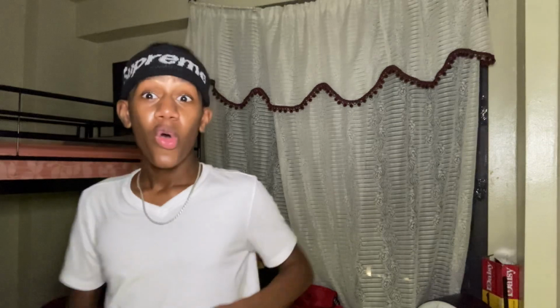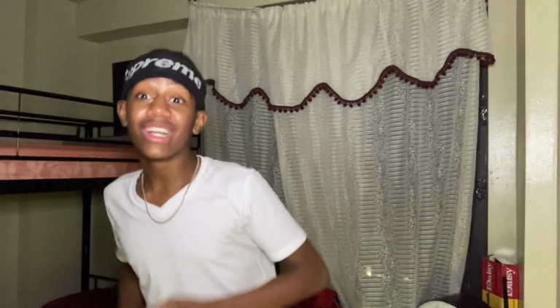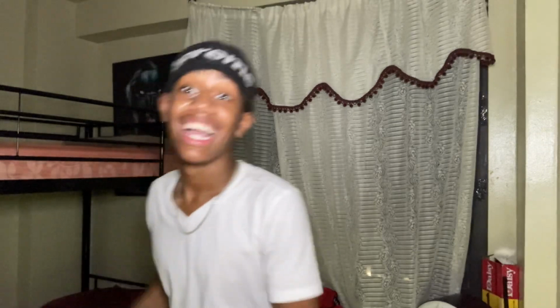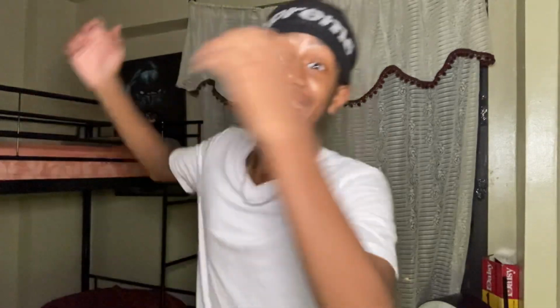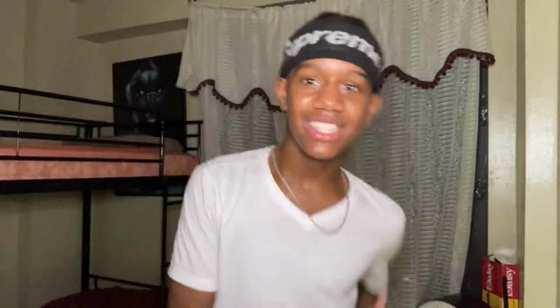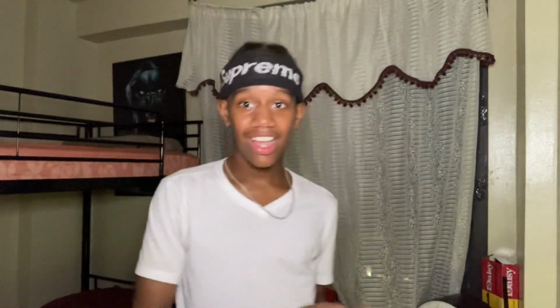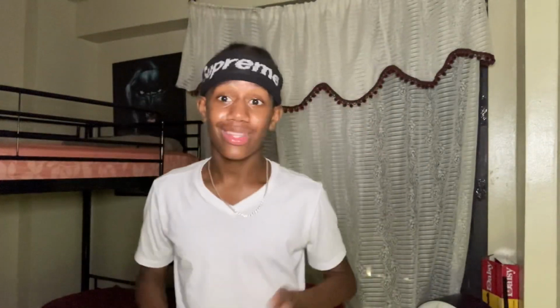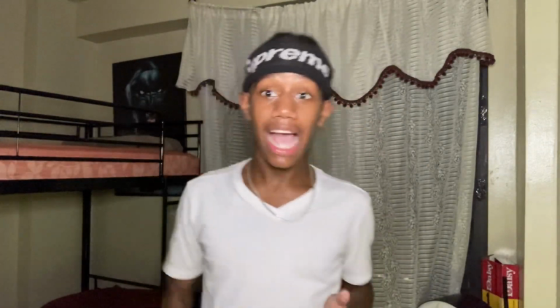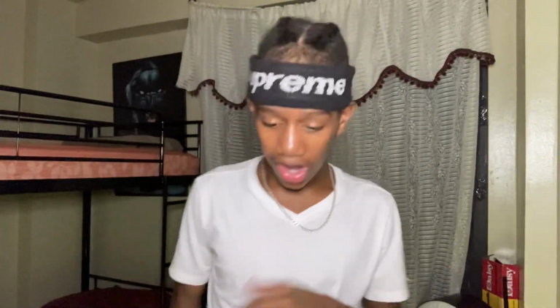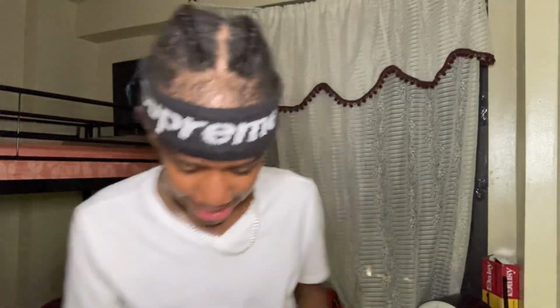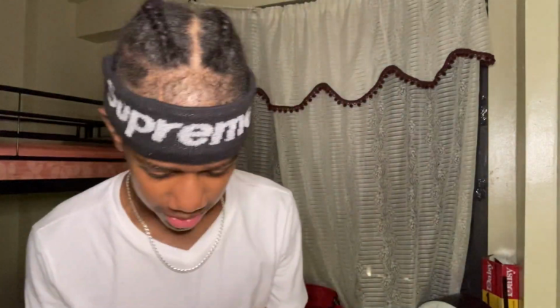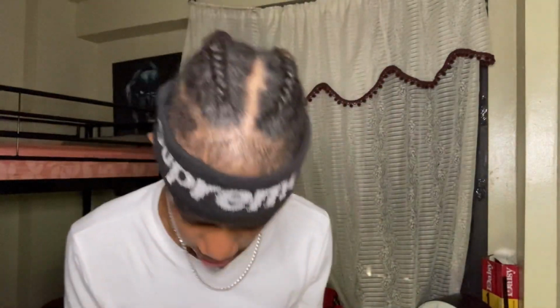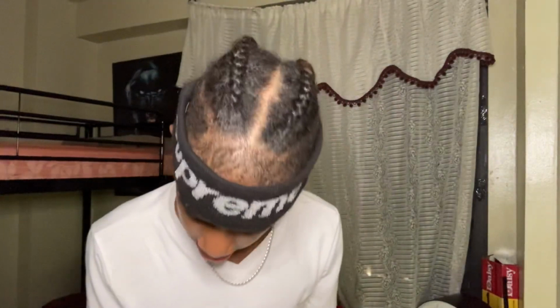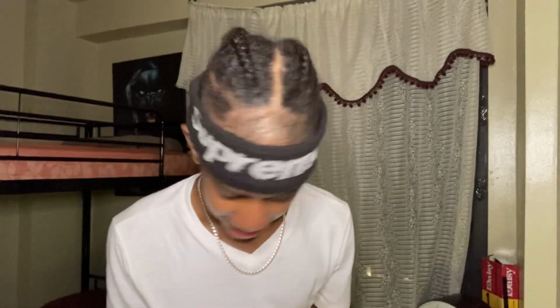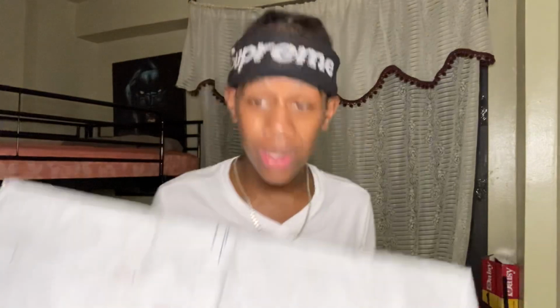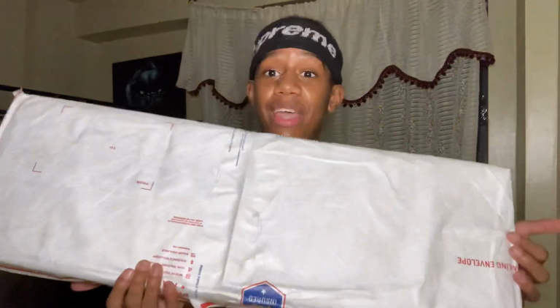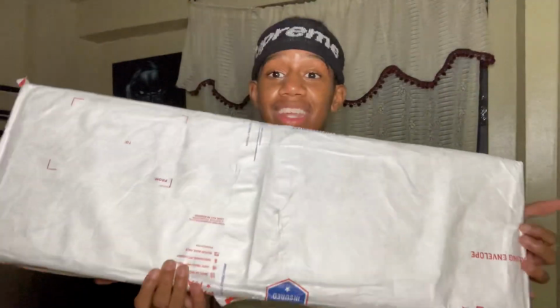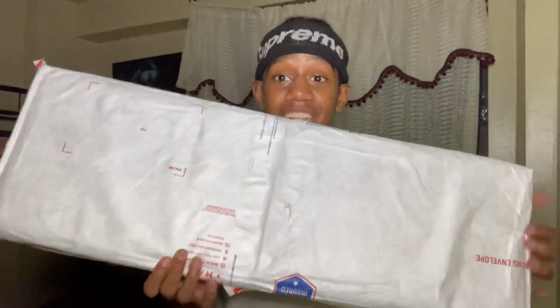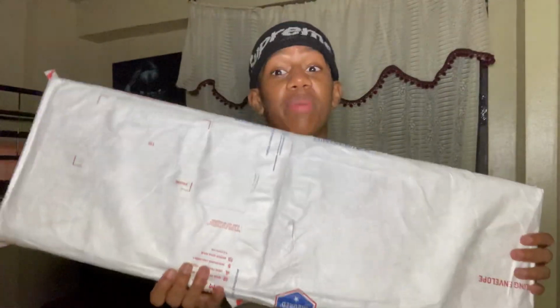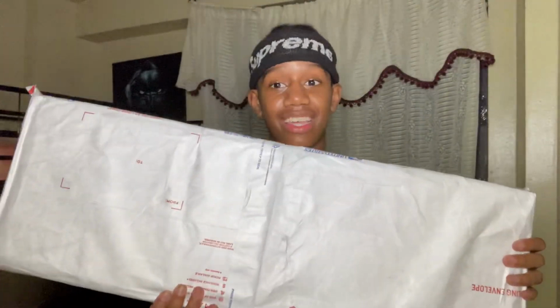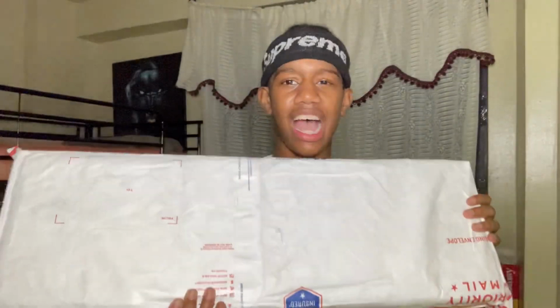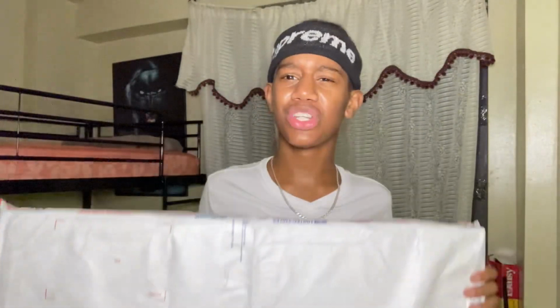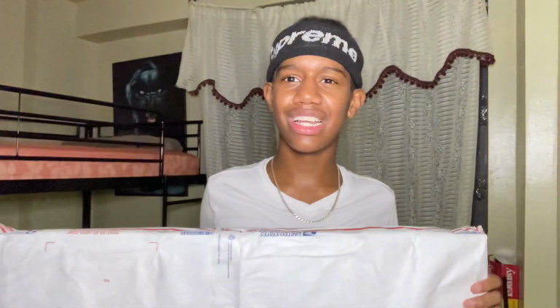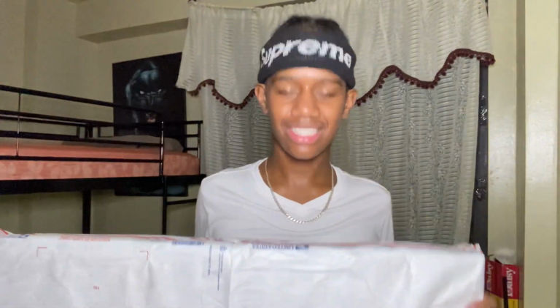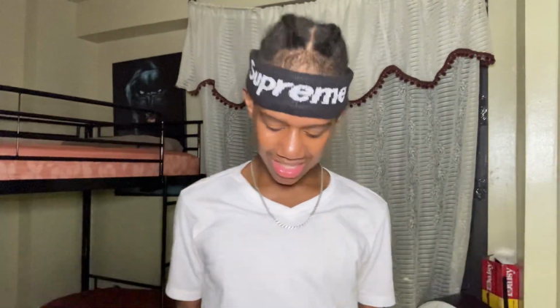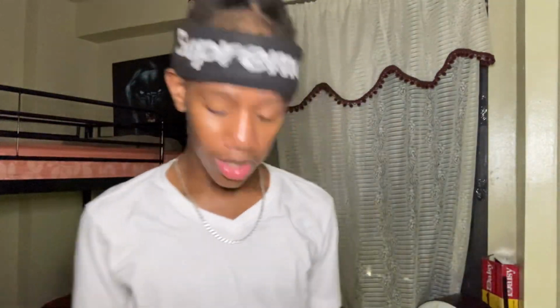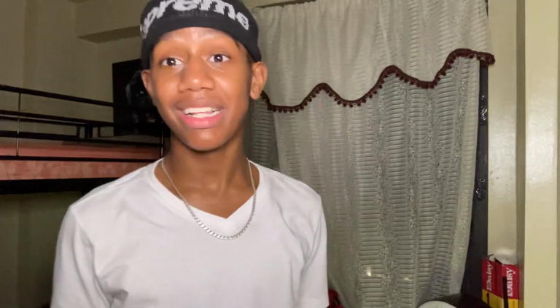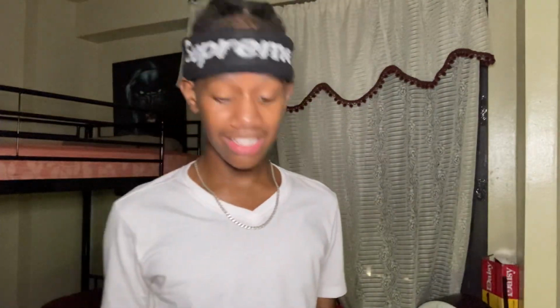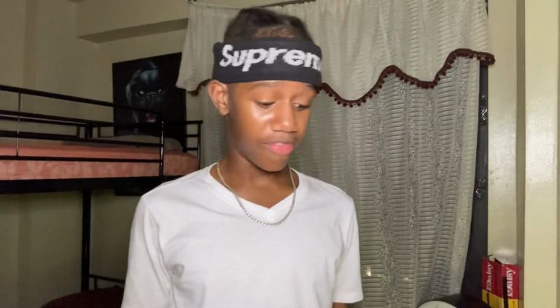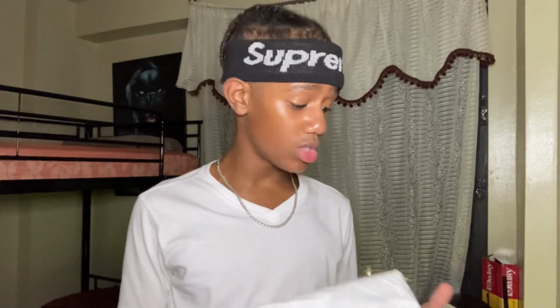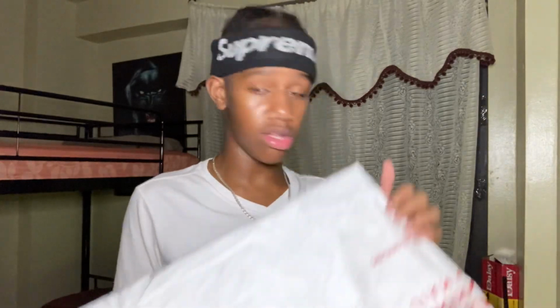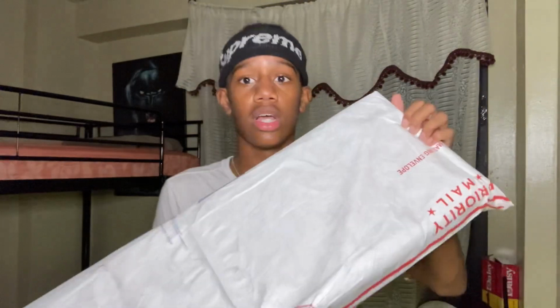What's good y'all, so today I'm gonna be unboxing my BB gun. I got another one that came in — this is big. I'm not sure what it is but we're about to see and find out together.